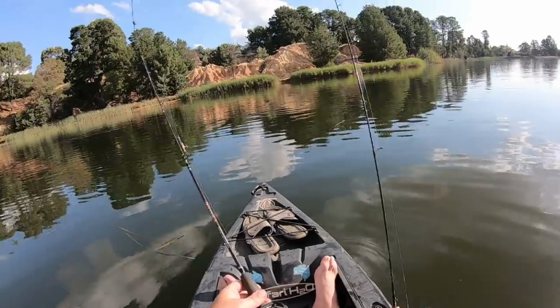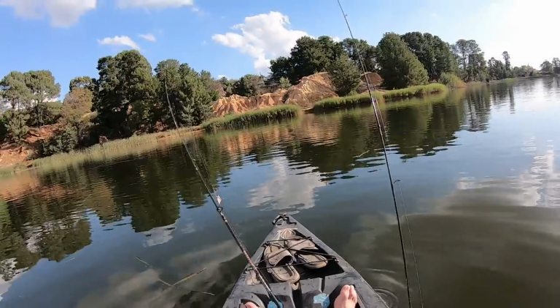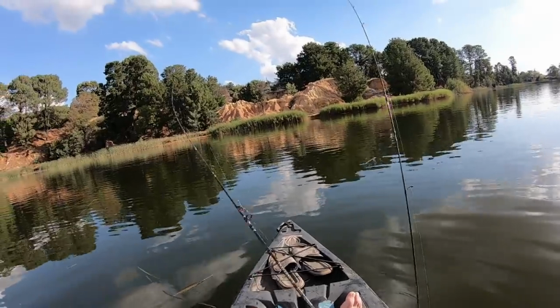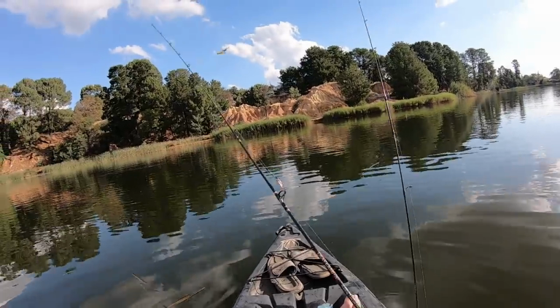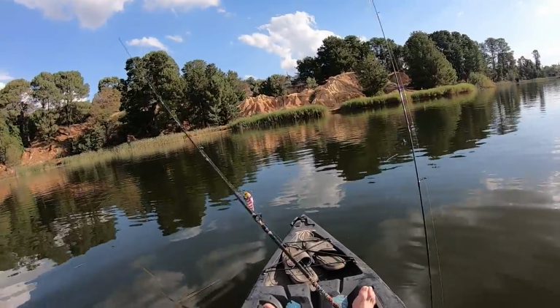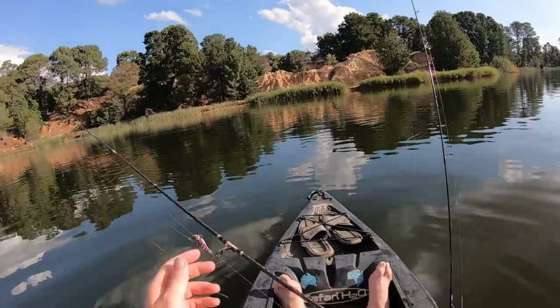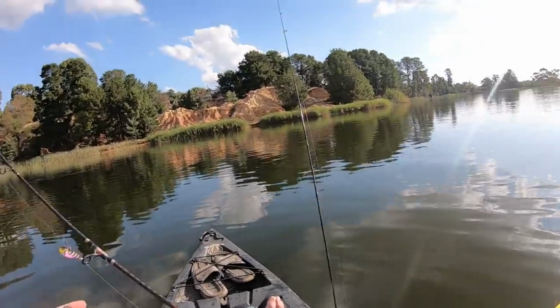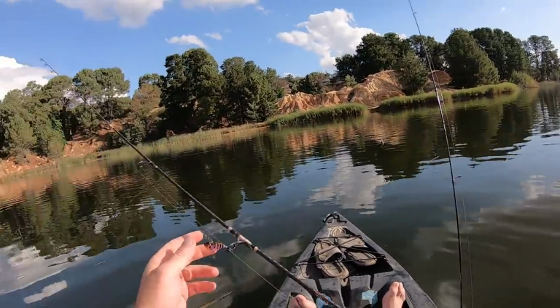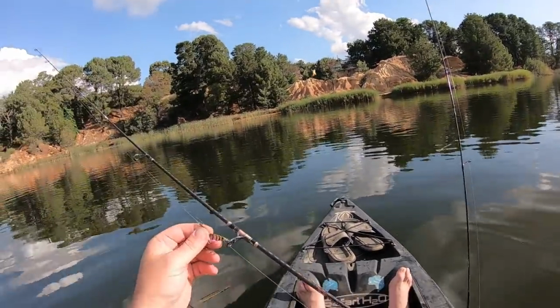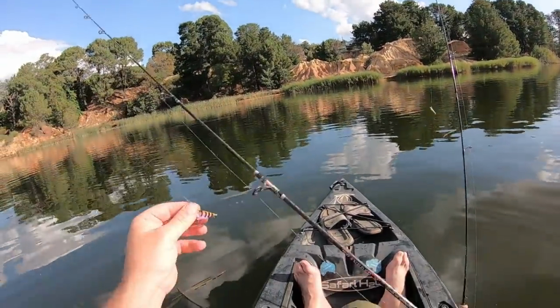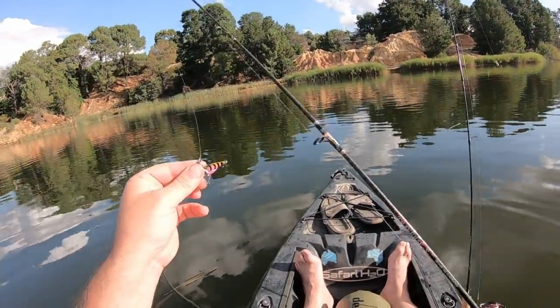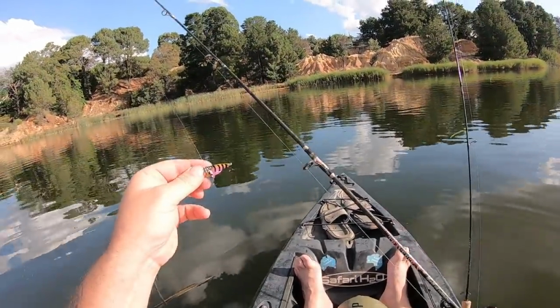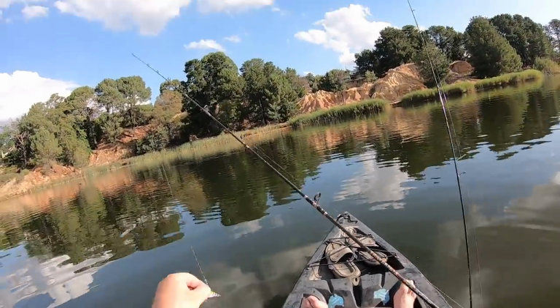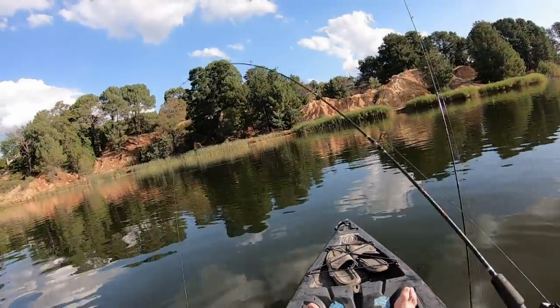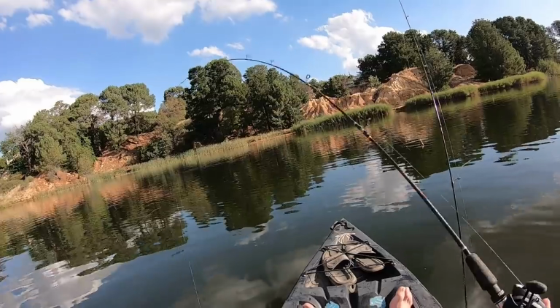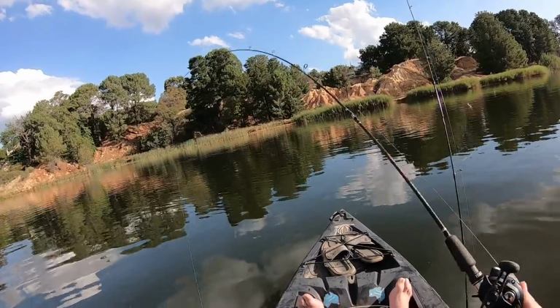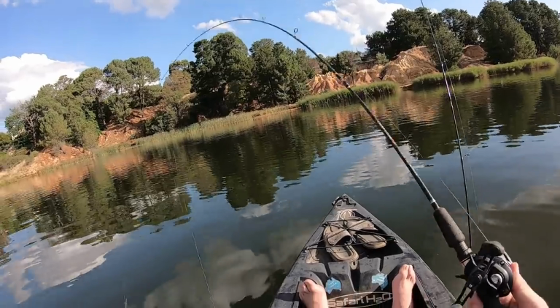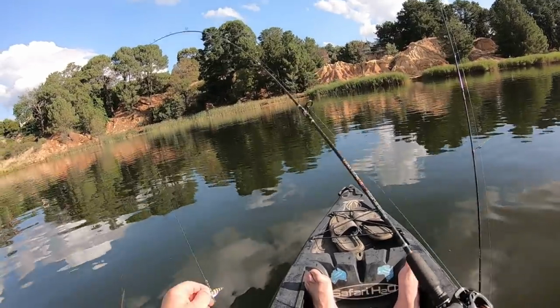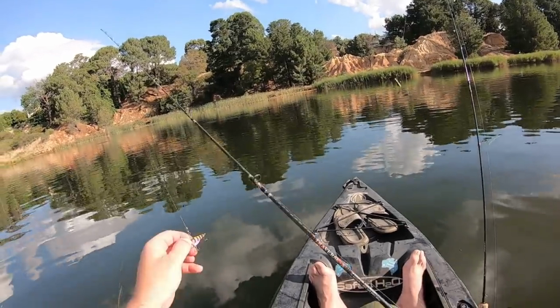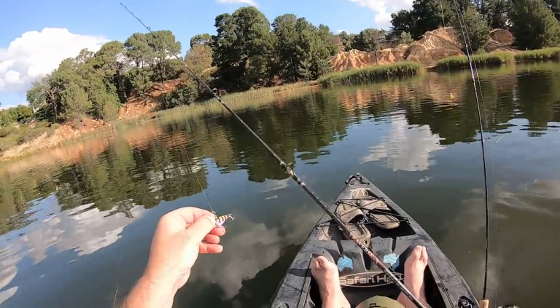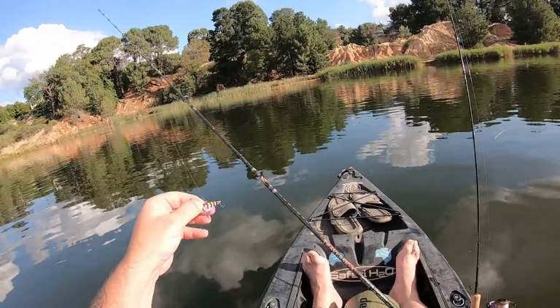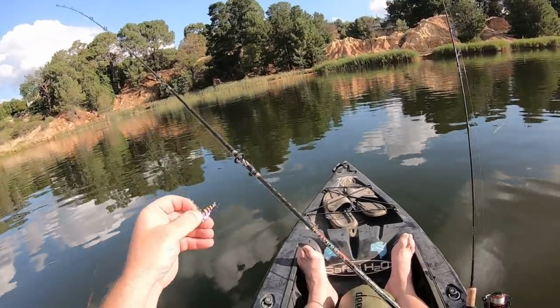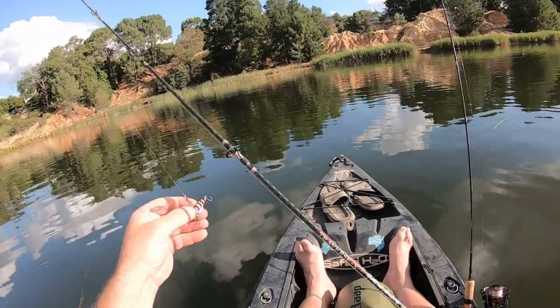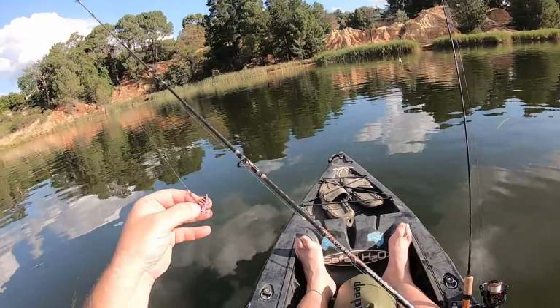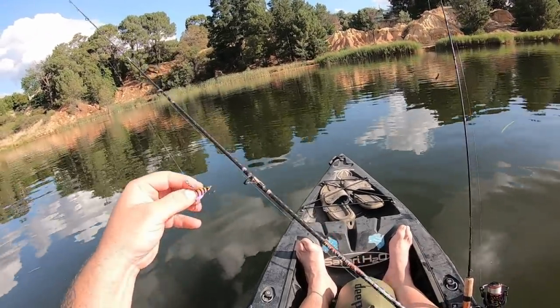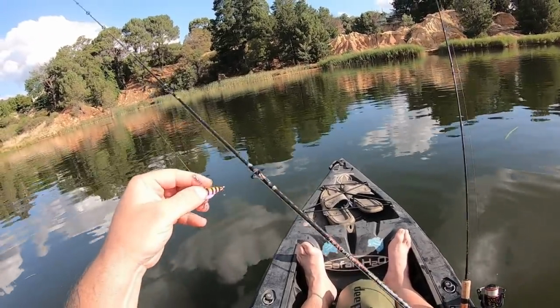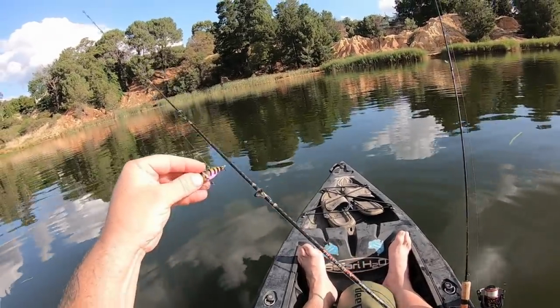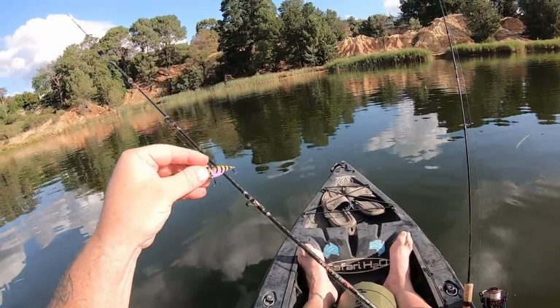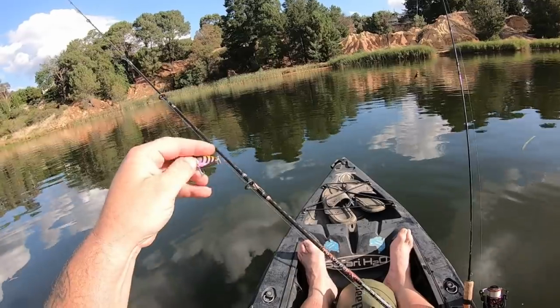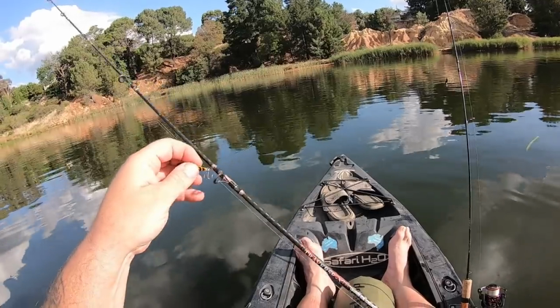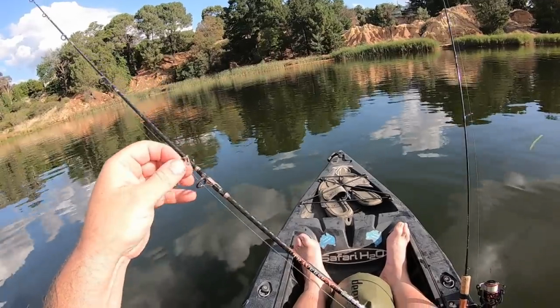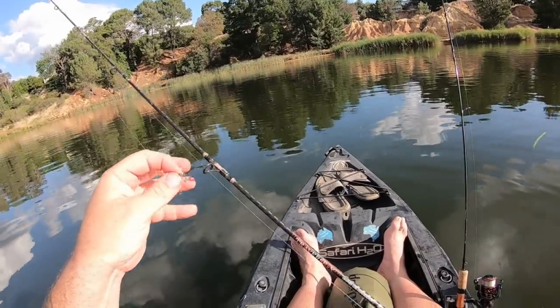And on this rod — which I just tangled with the other rod — I've got a Domeki blade. This is a little lightweight baitcaster setup that I caught that Murray cod on at Lake Buffalo recently. I've got a 7 gram Domeki blade on there.